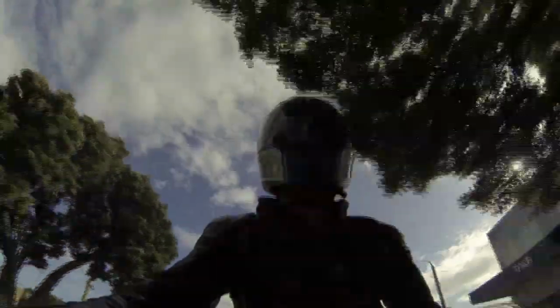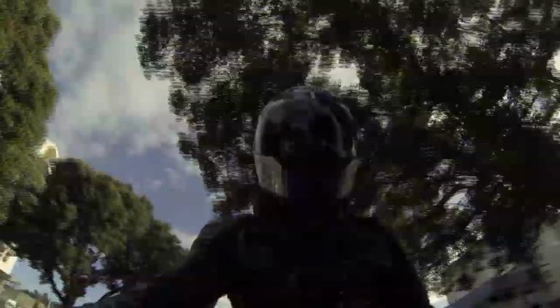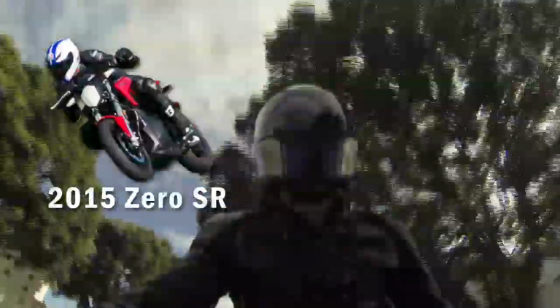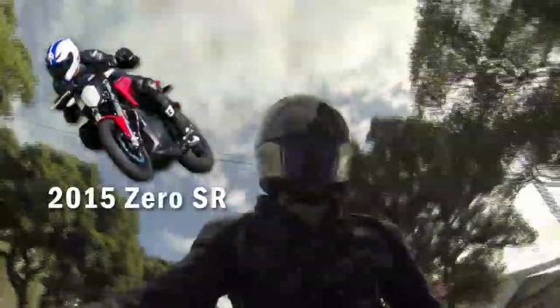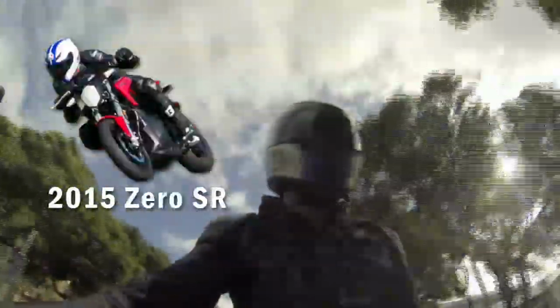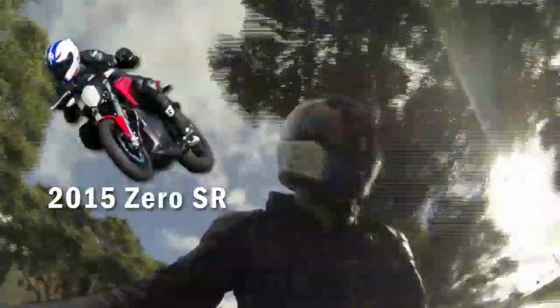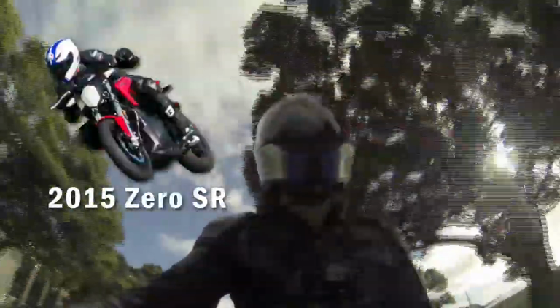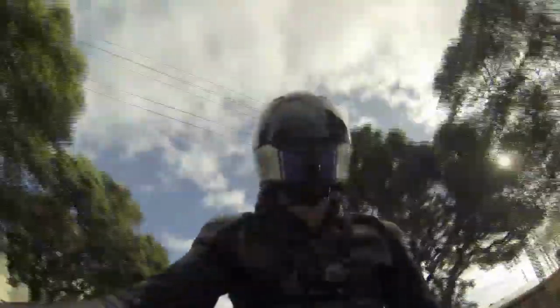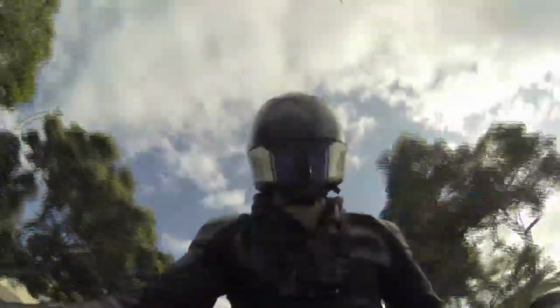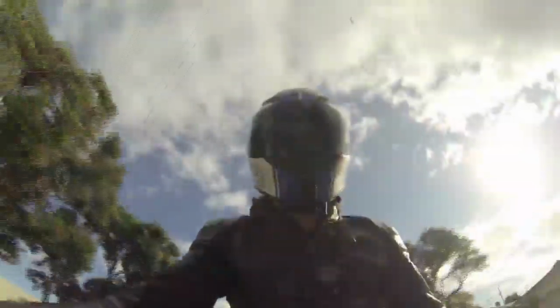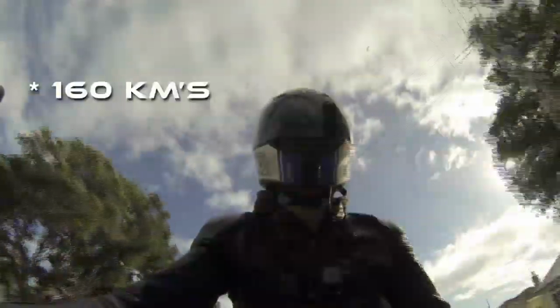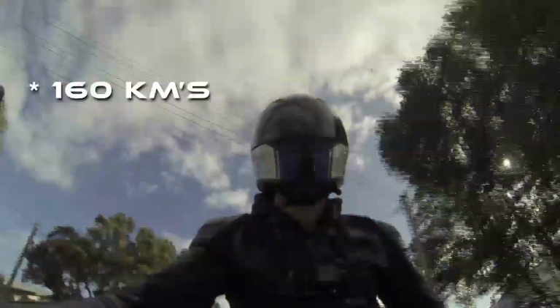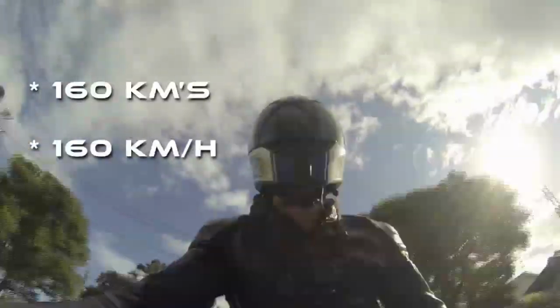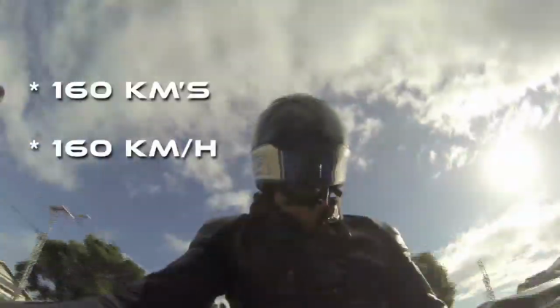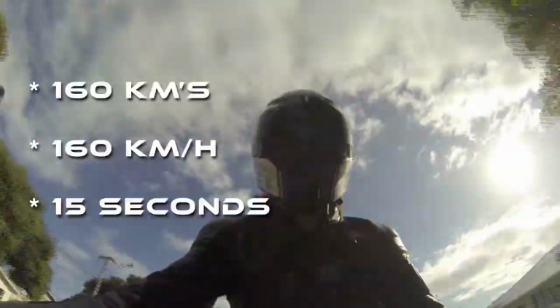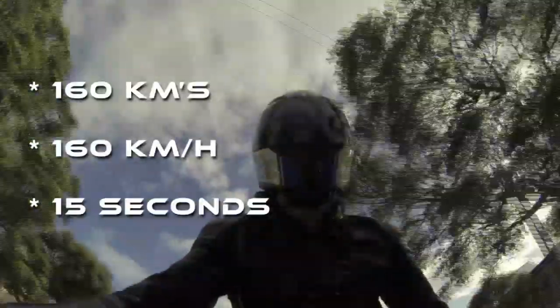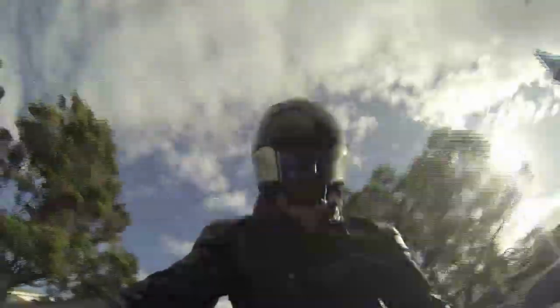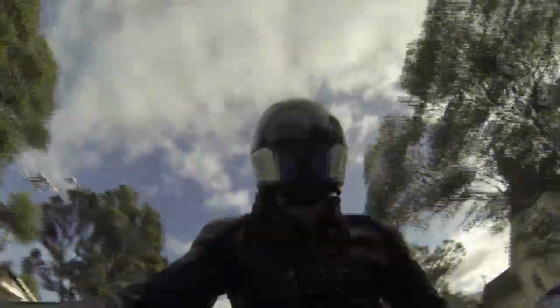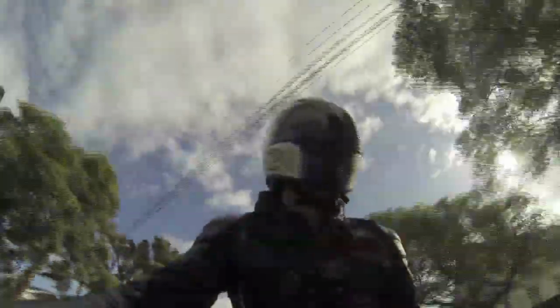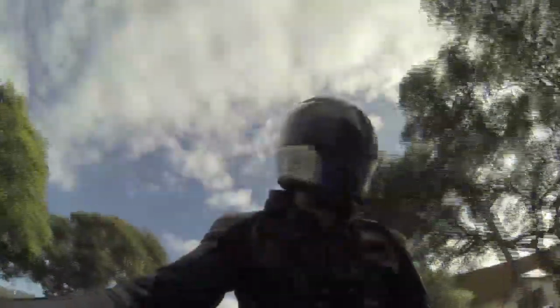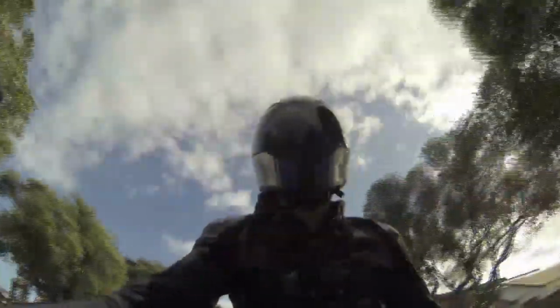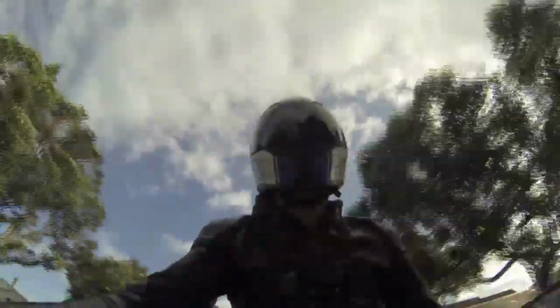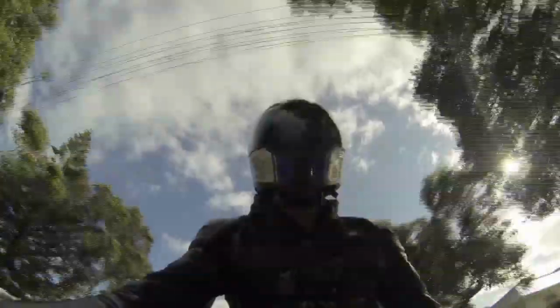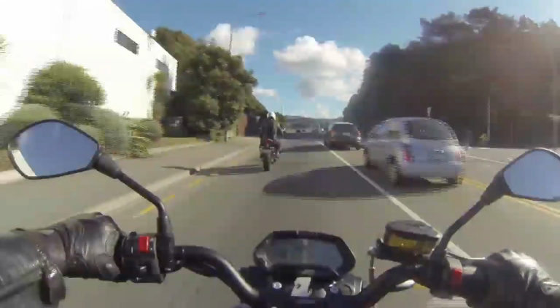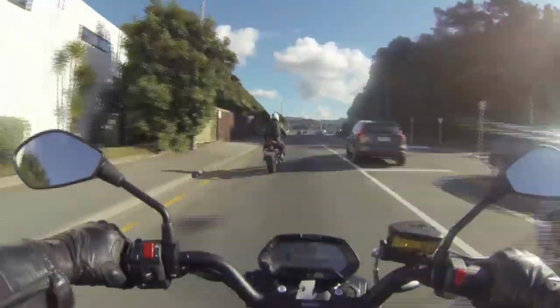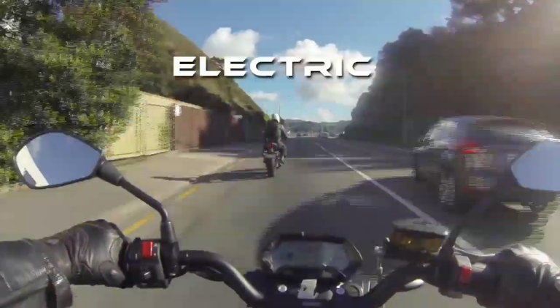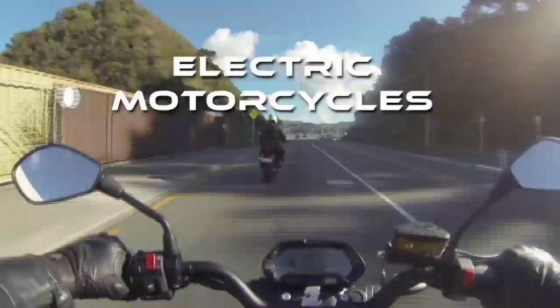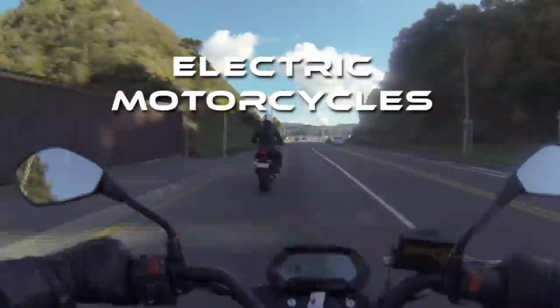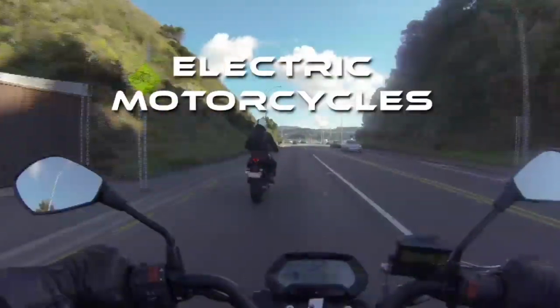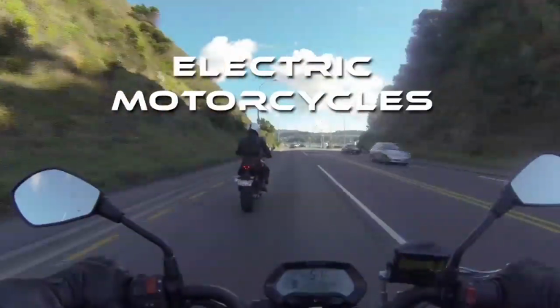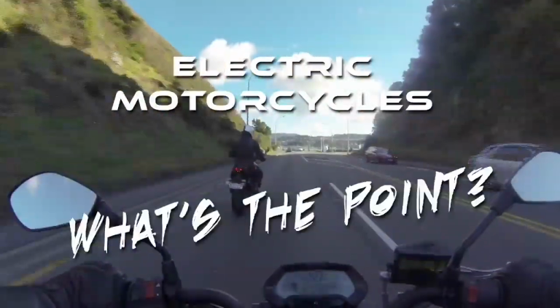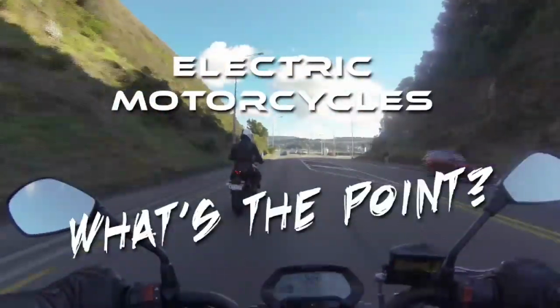So I've been riding the Zero a while and I've been asked tons of questions: how far does it go, how fast does it go, how long does it take to charge, all that. But a couple weeks ago someone asked me, electric motorcycles — what's the point?